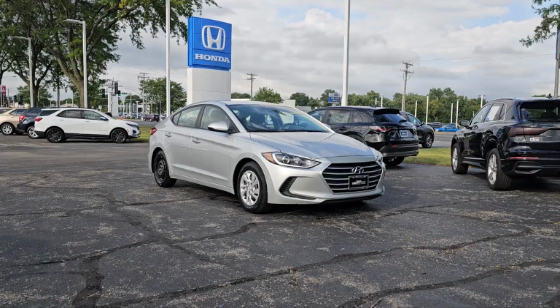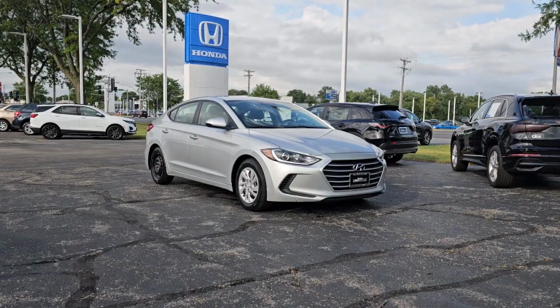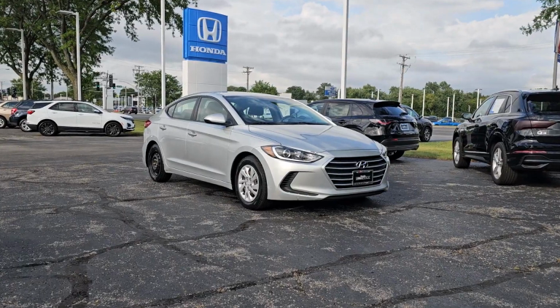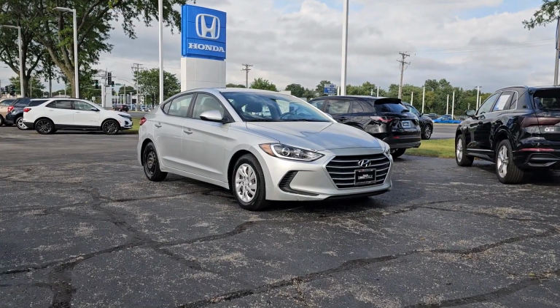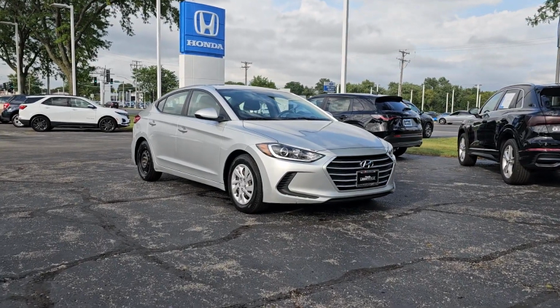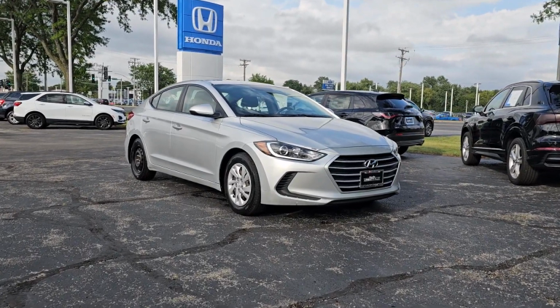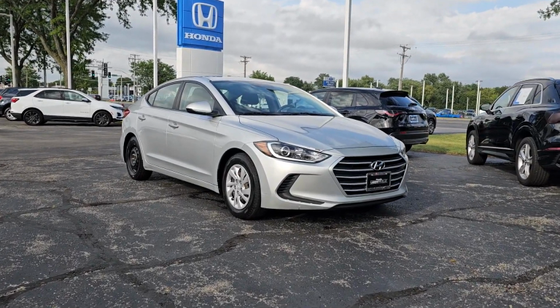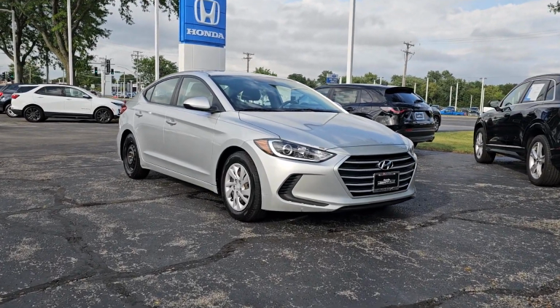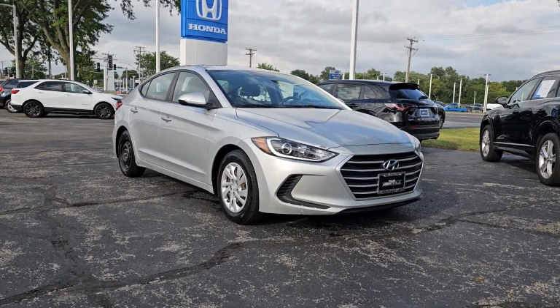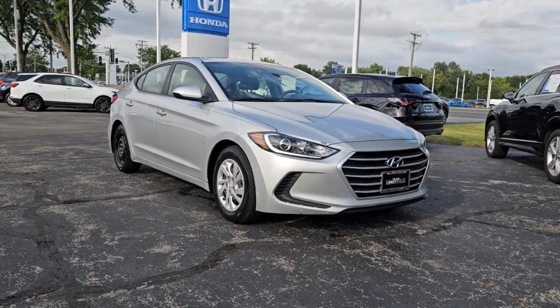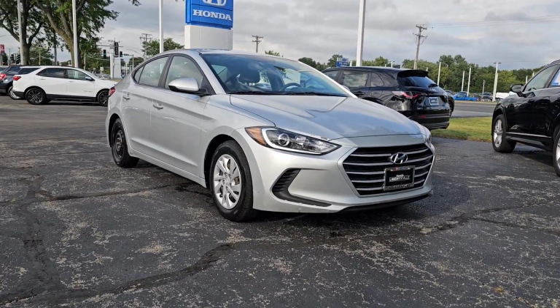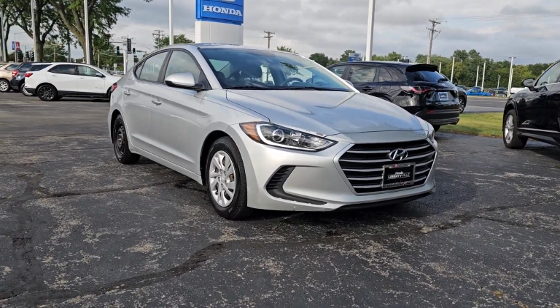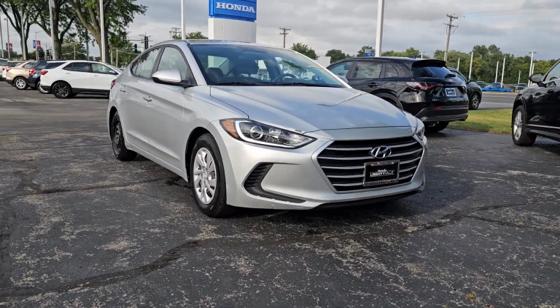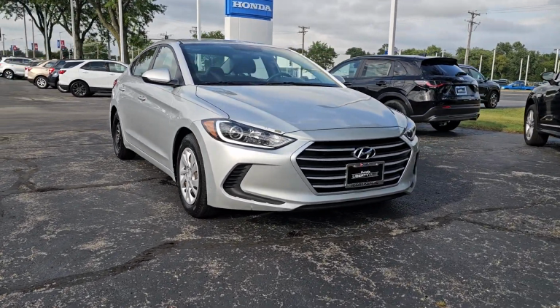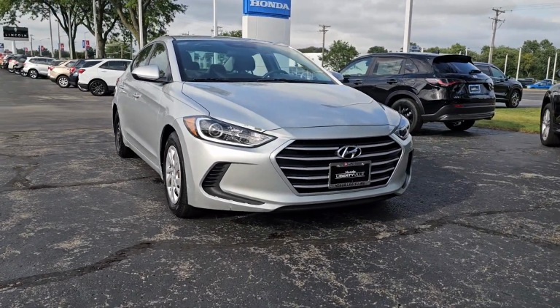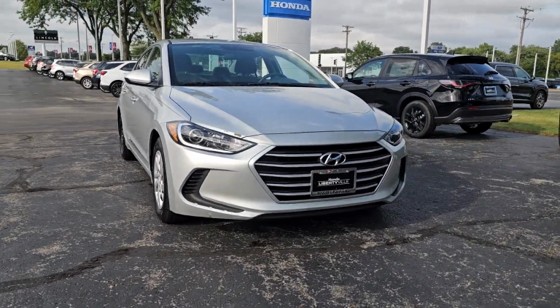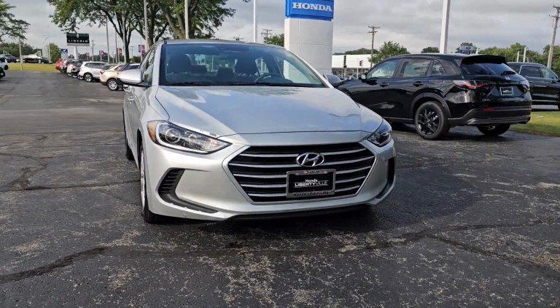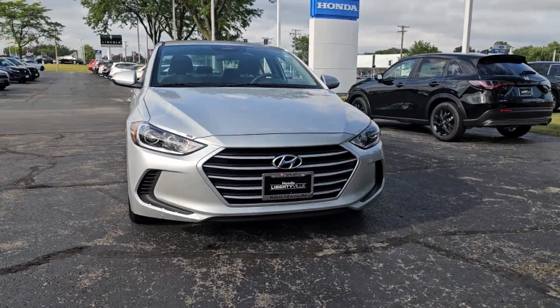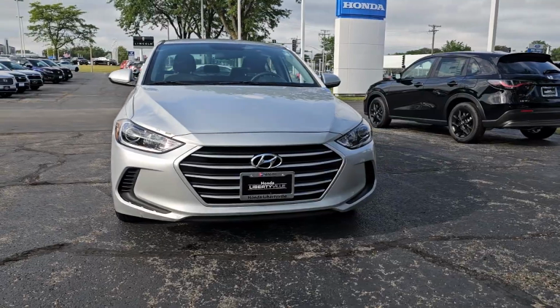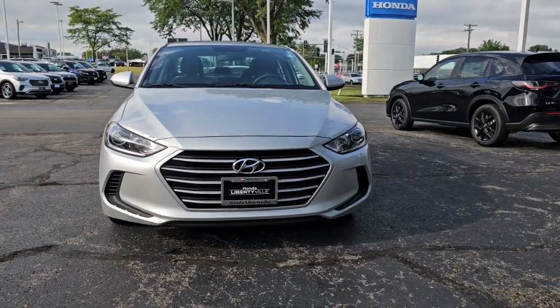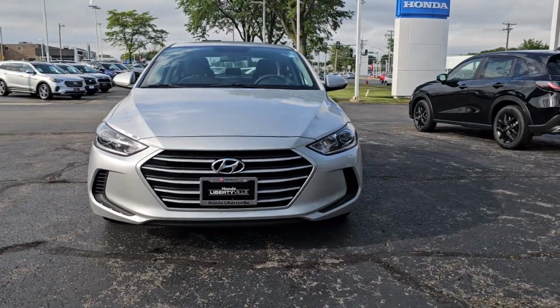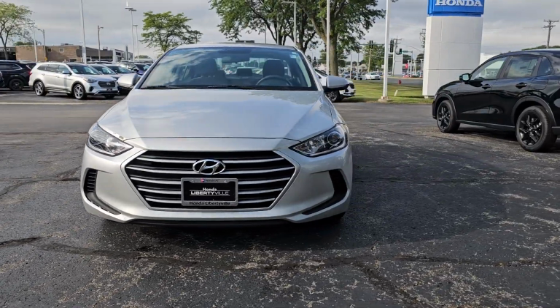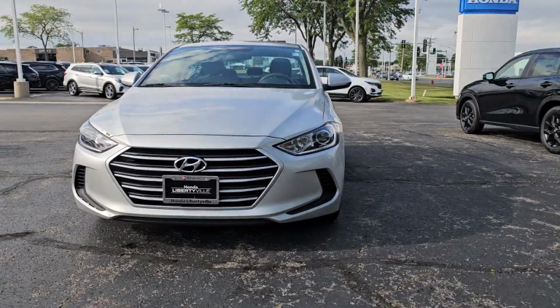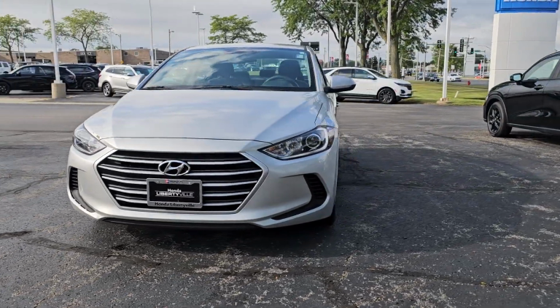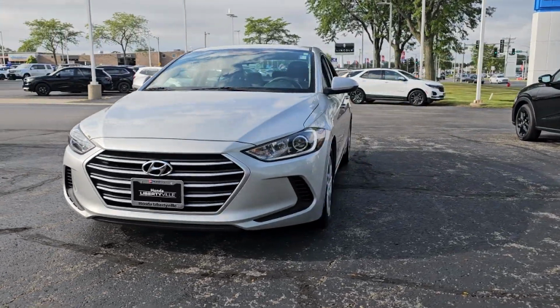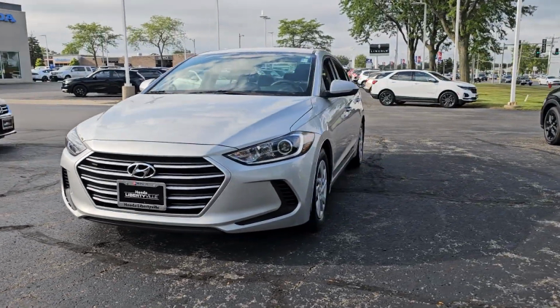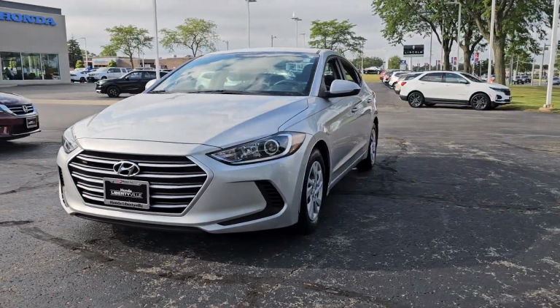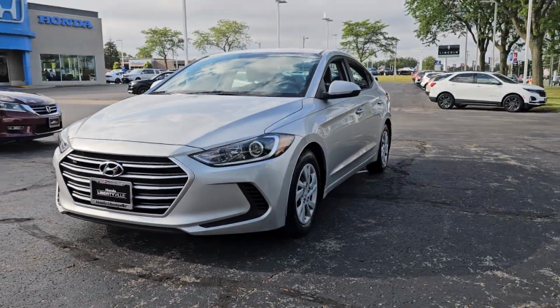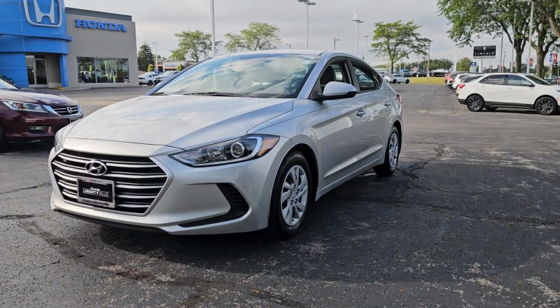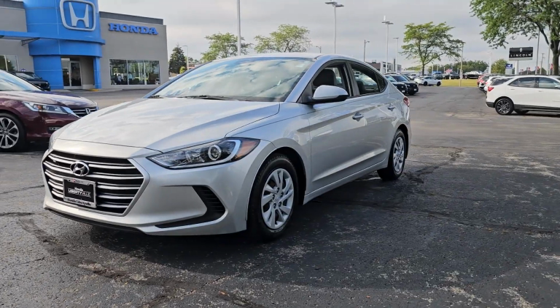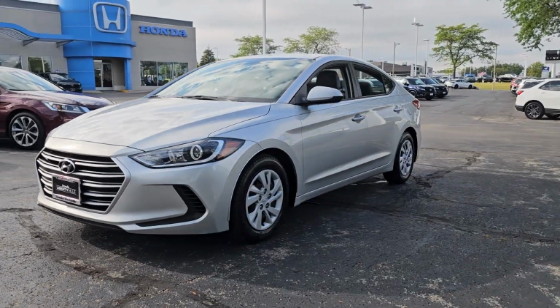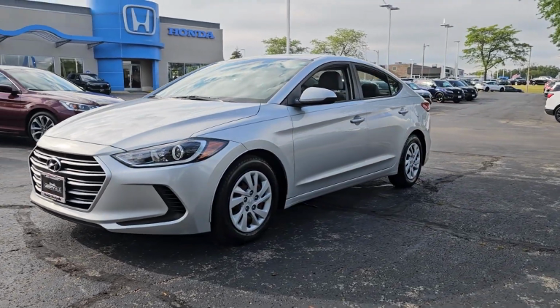Enjoy the view of this 2018 Hyundai Elantra. This vehicle is an outstanding buy with fewer than 70,000 miles on the odometer.